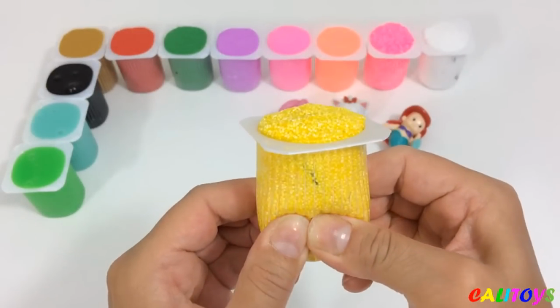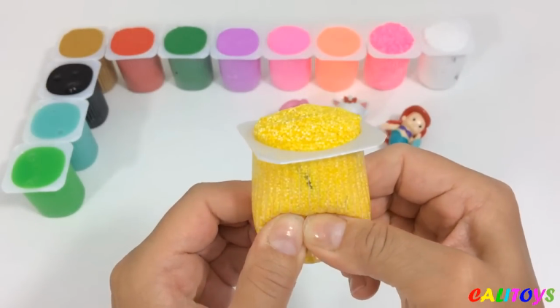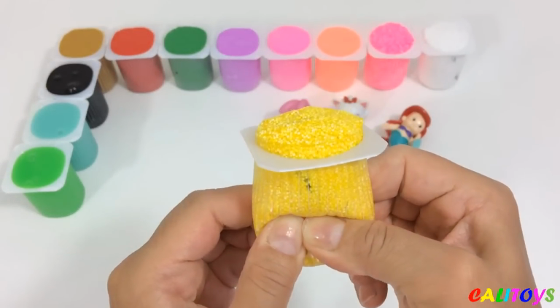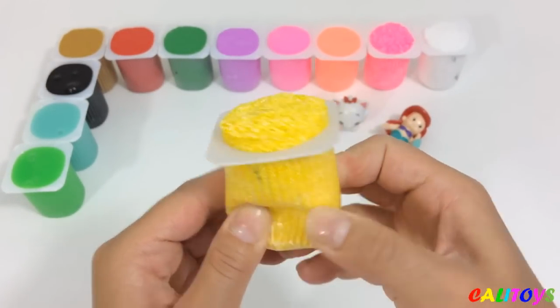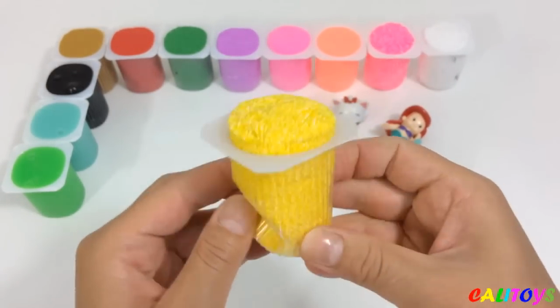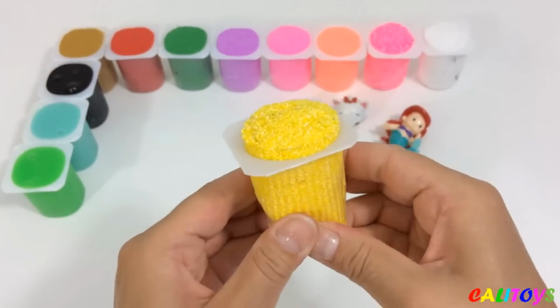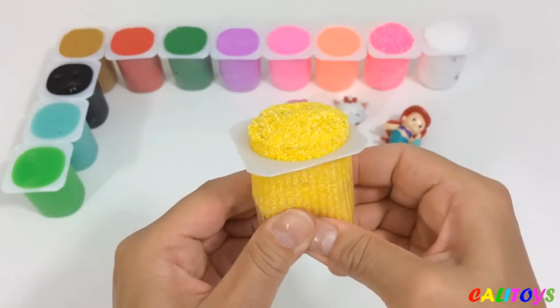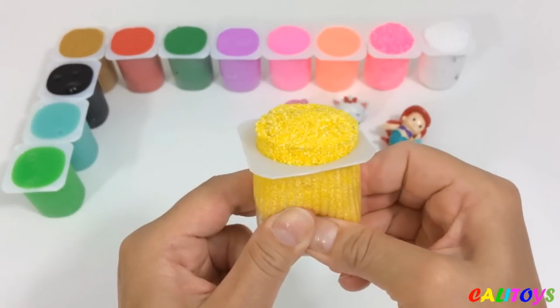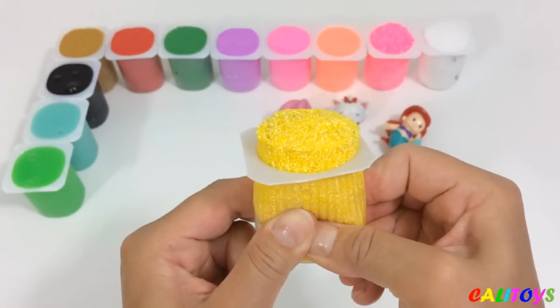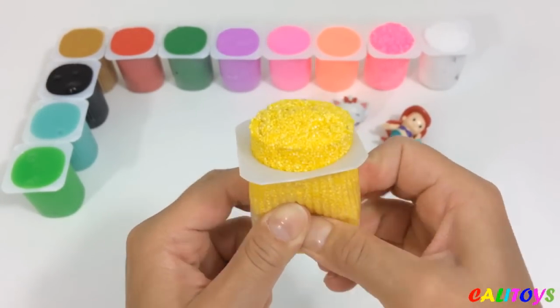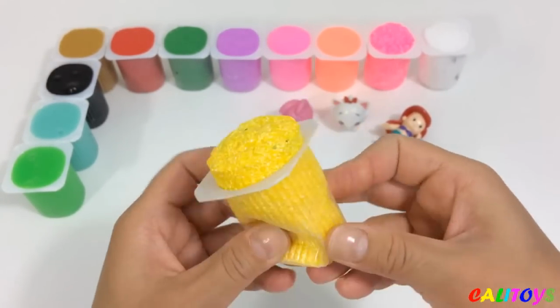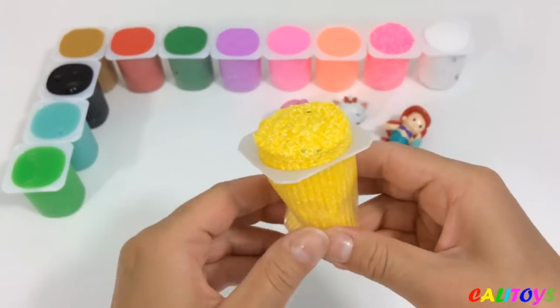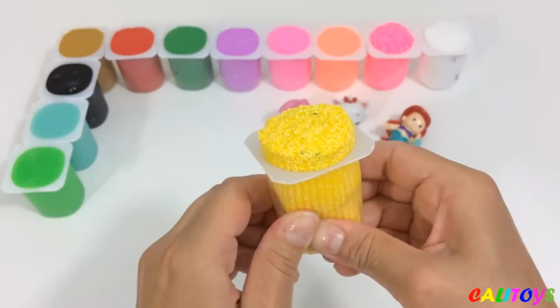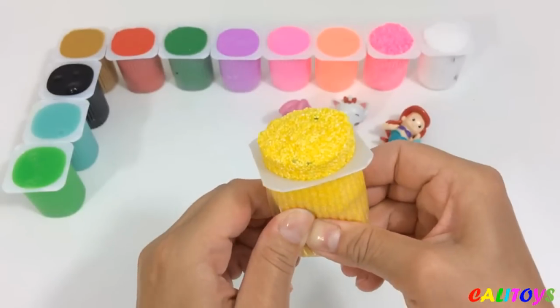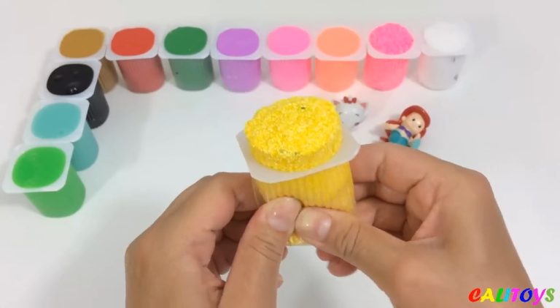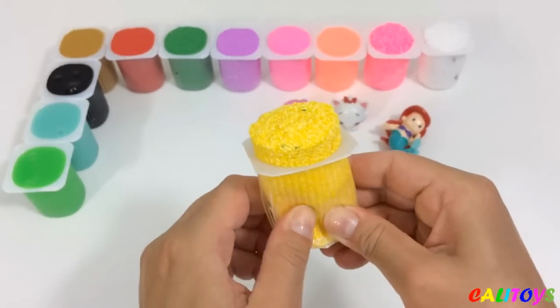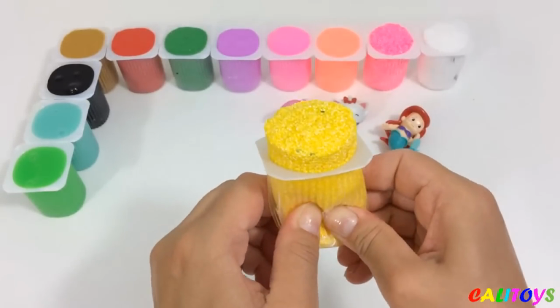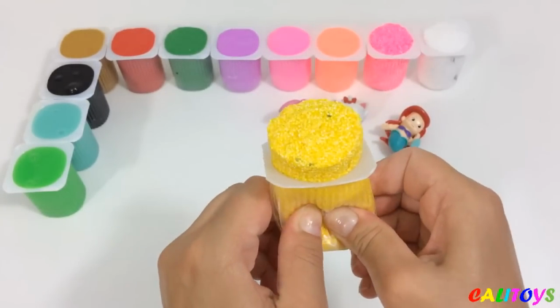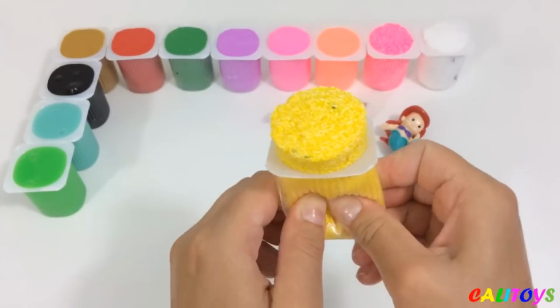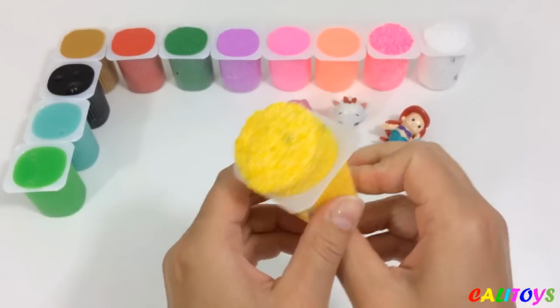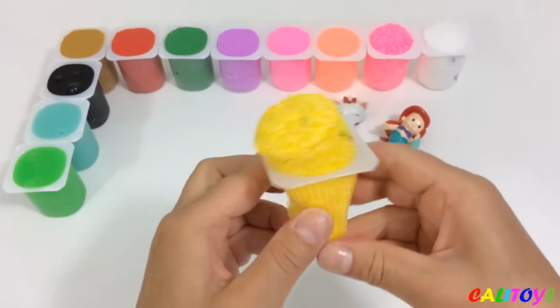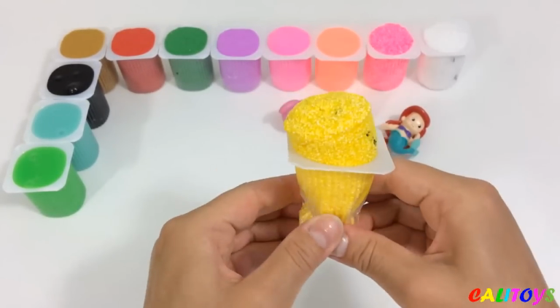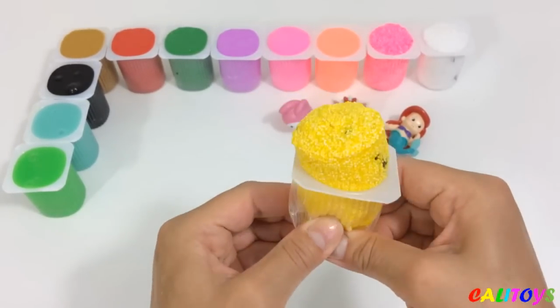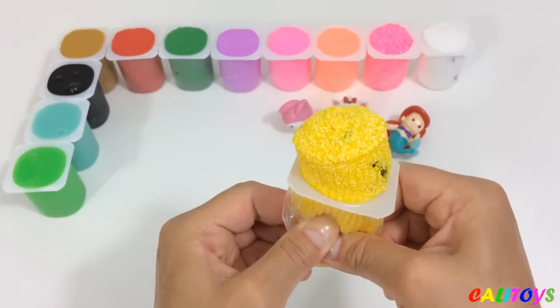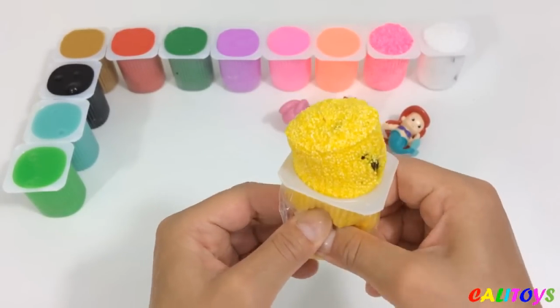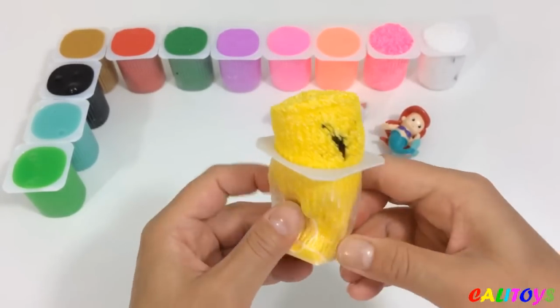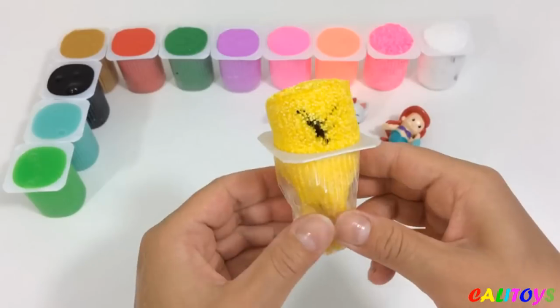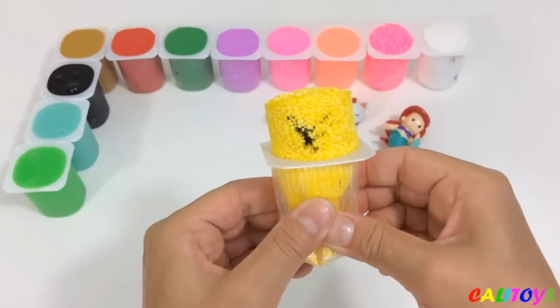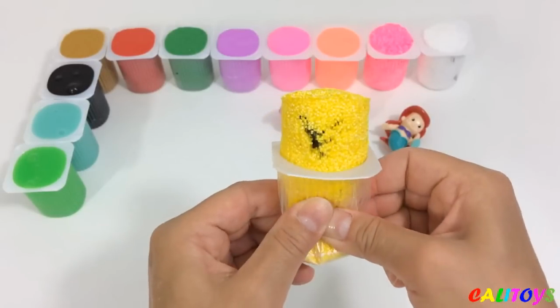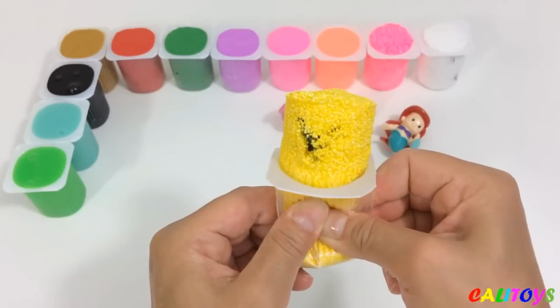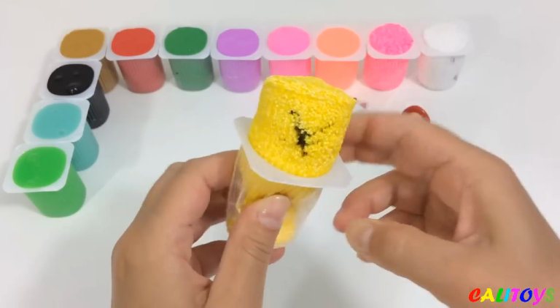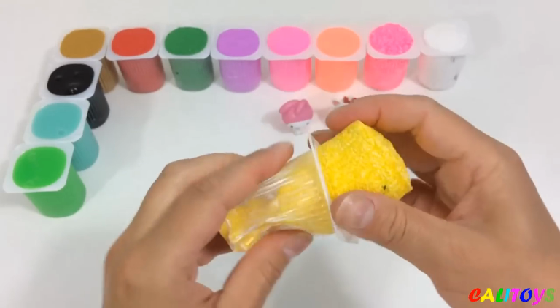6, 7, 8, 9, 10. Ready? Ready. Change hands. Grow the finger, grow the finger, where are you? Here I am, here I am, how do you do?